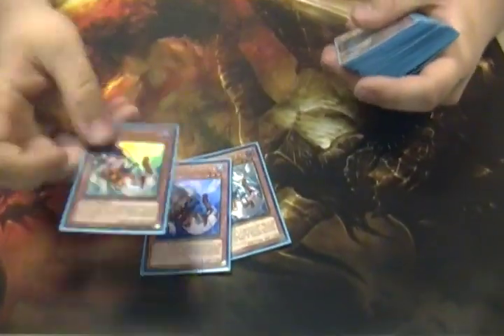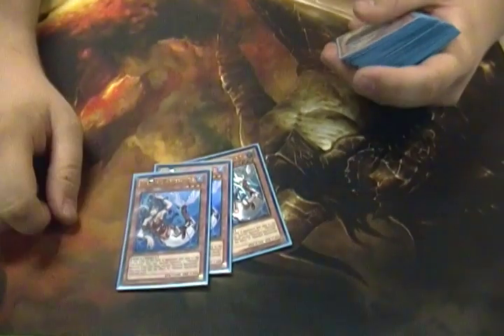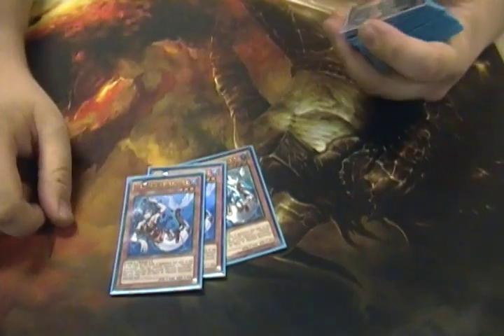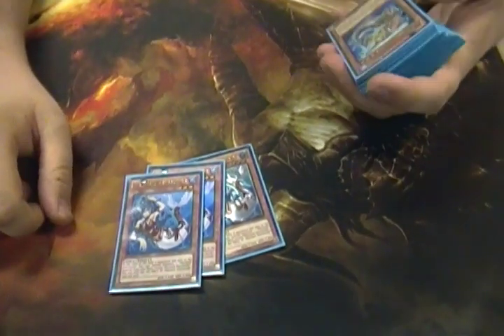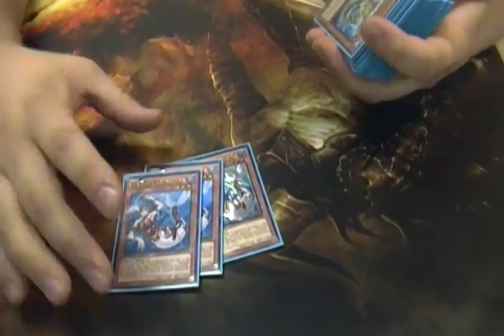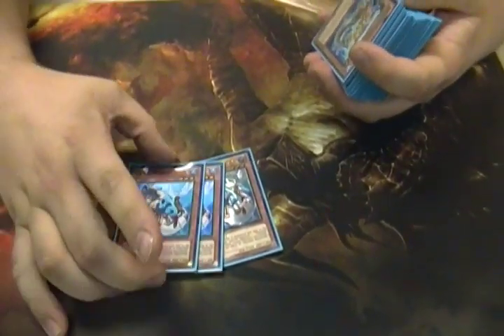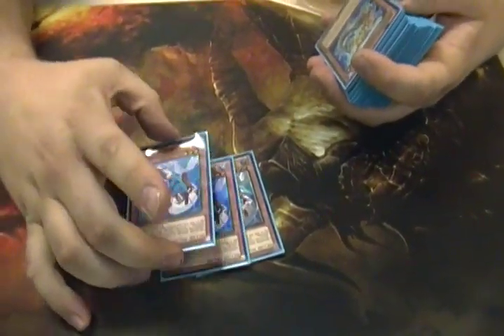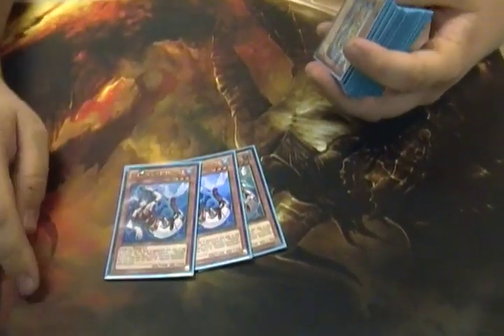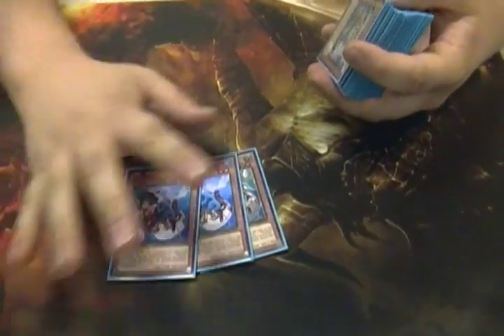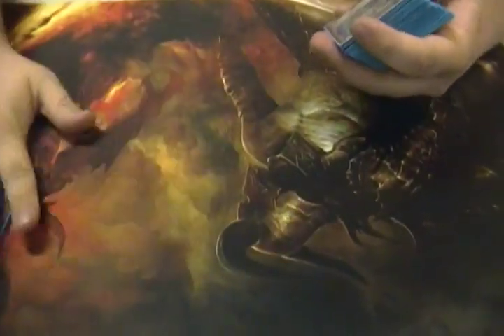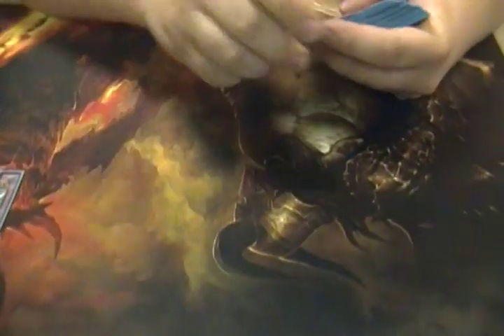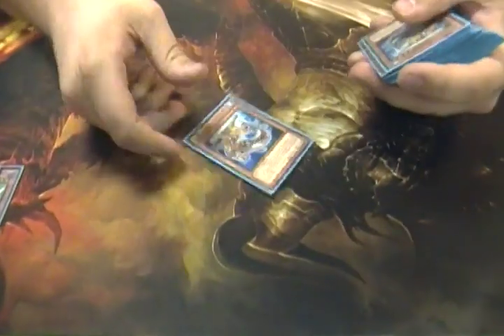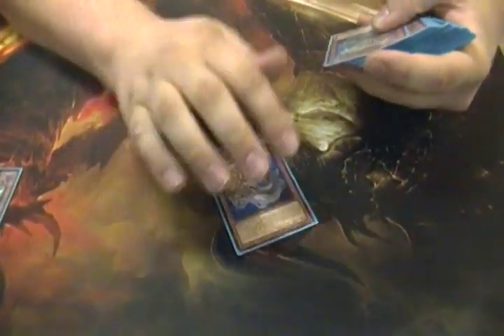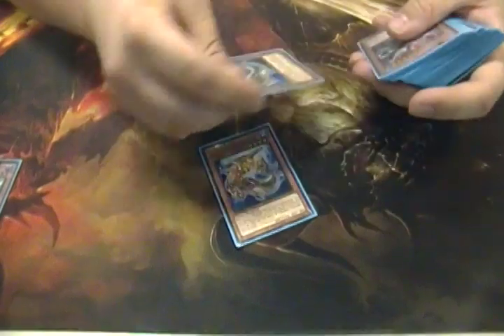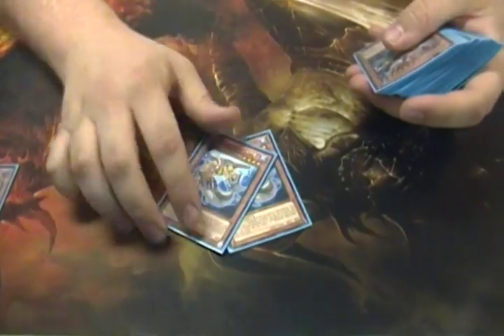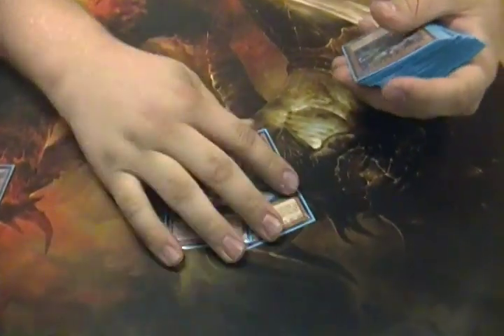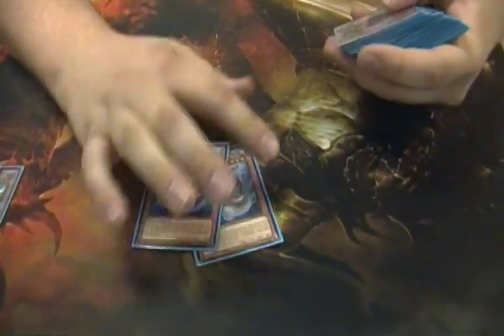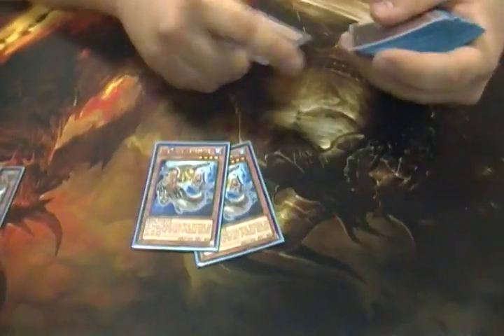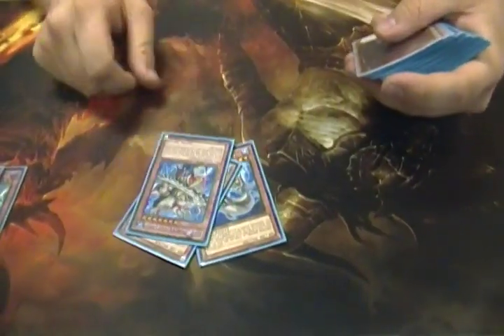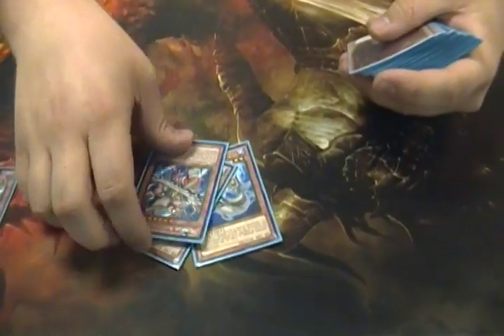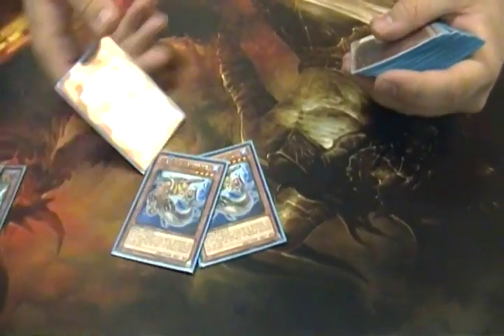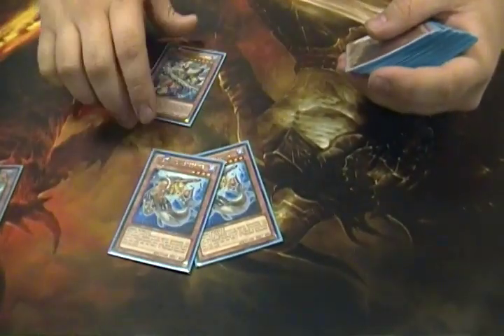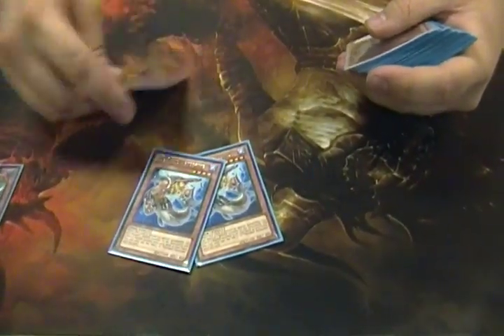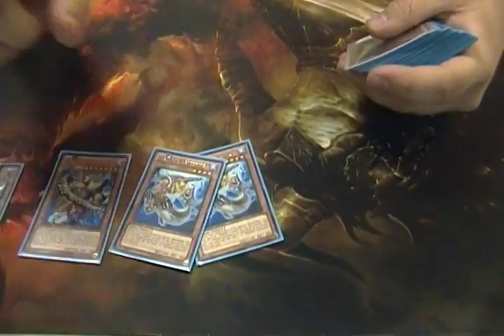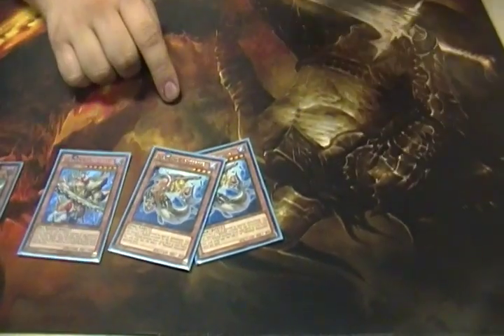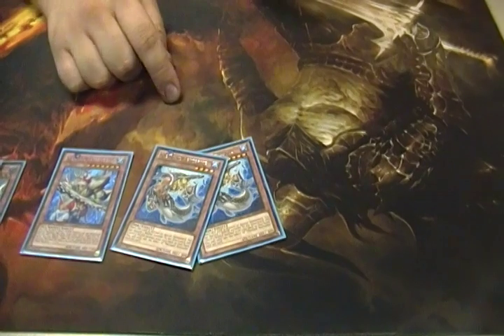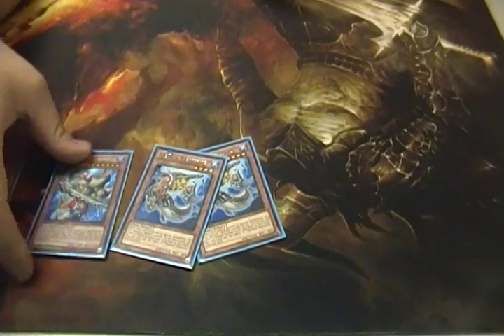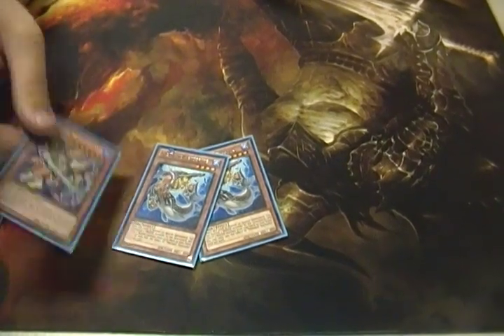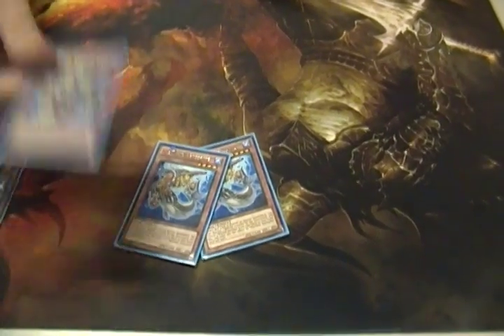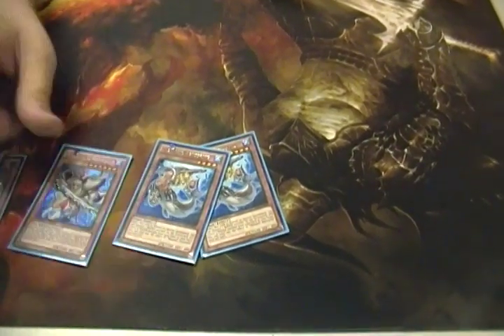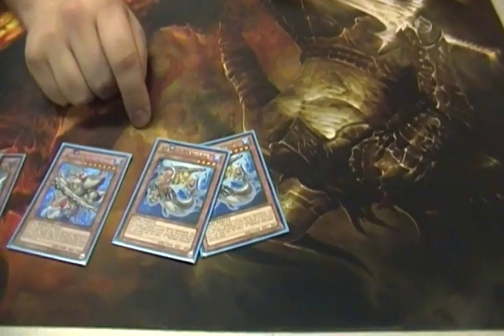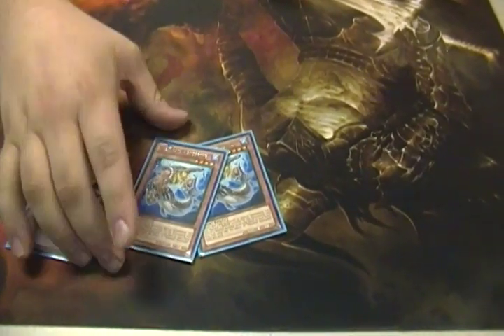It basically just says go get a Mermail from your deck. It's a floater so you don't really care if it gets destroyed. When this gets destroyed you get one of these two guys — either this or this. This is your boss monster from Mermails. This guy basically wins you duels because it's too good.